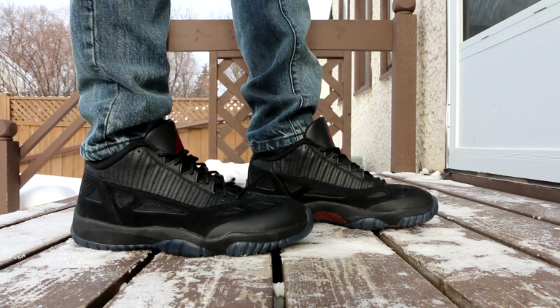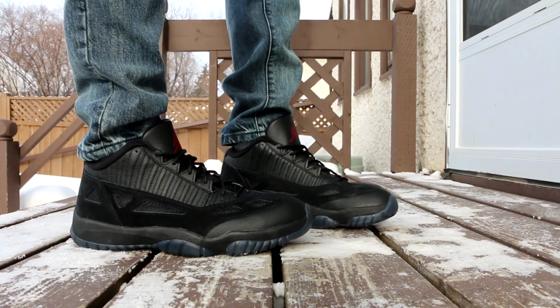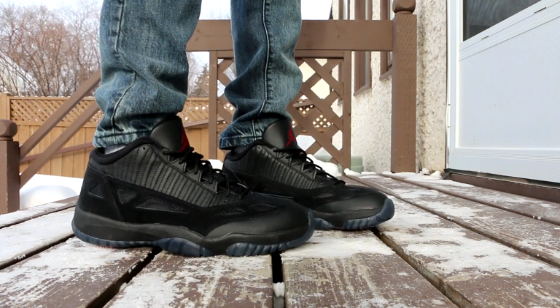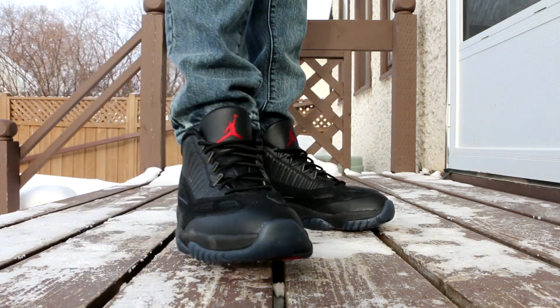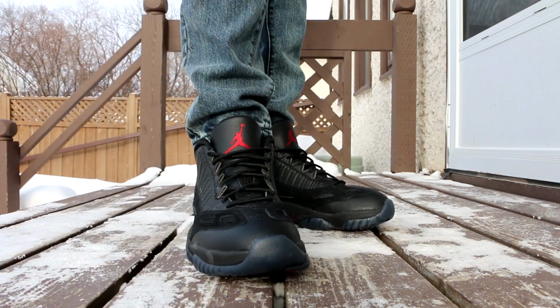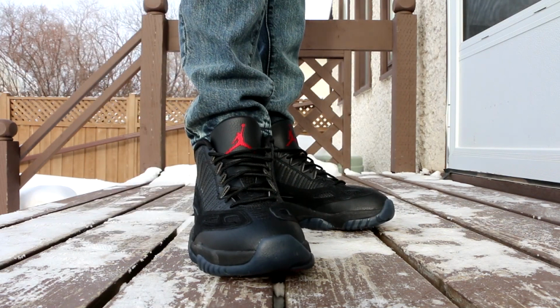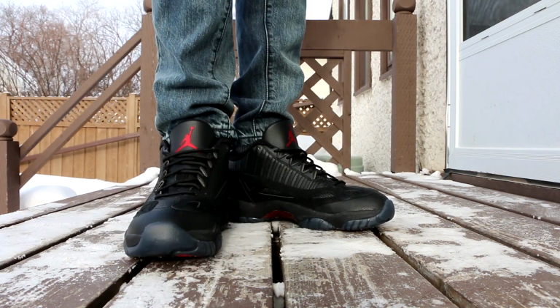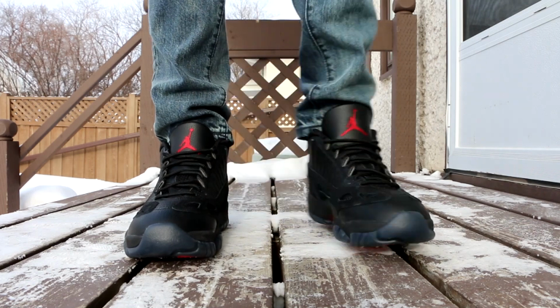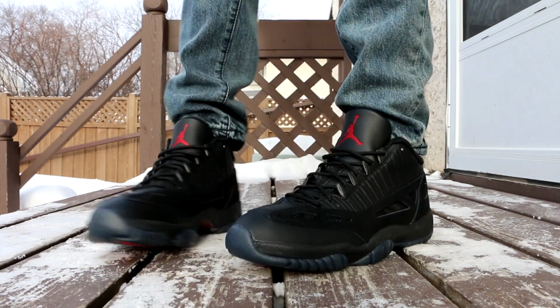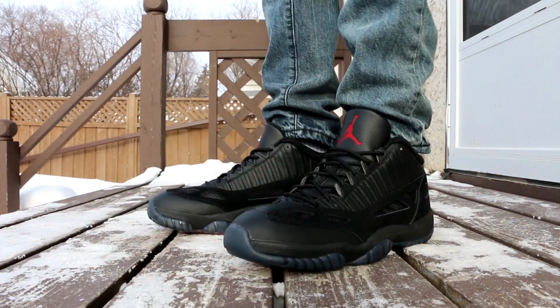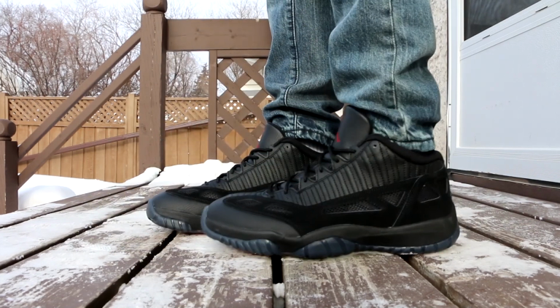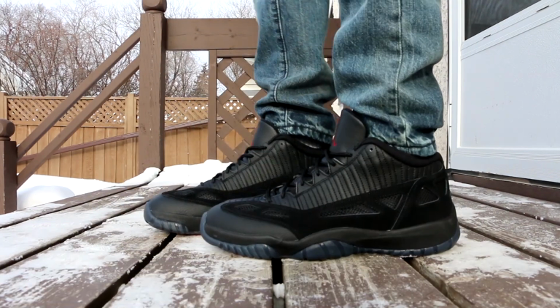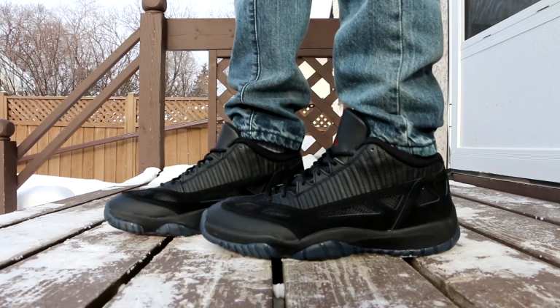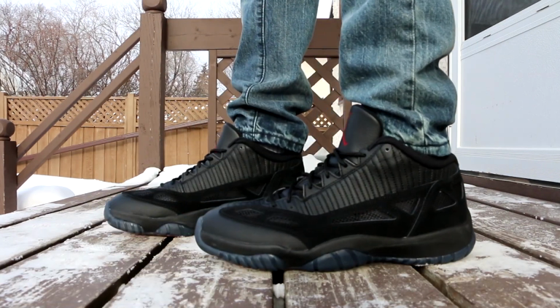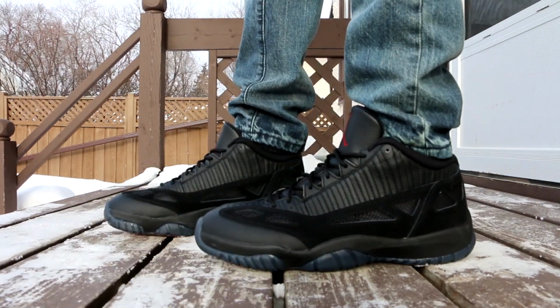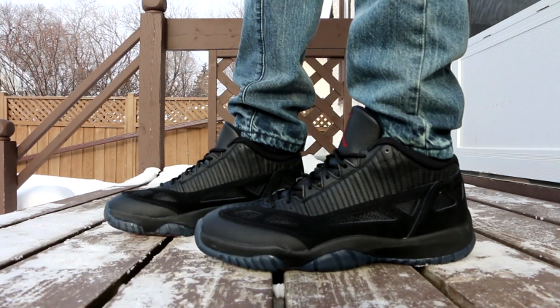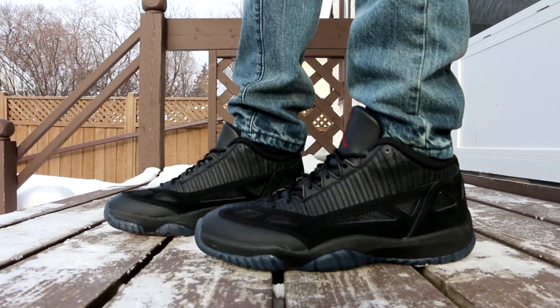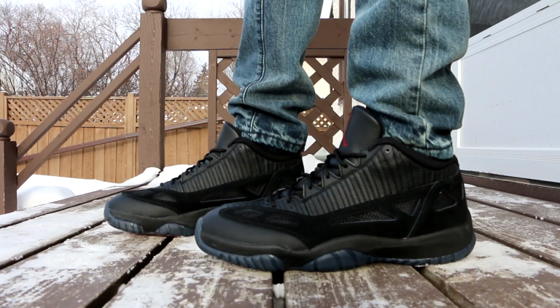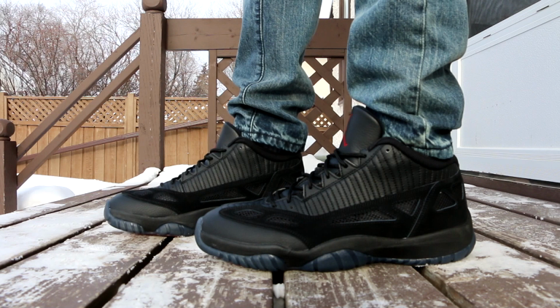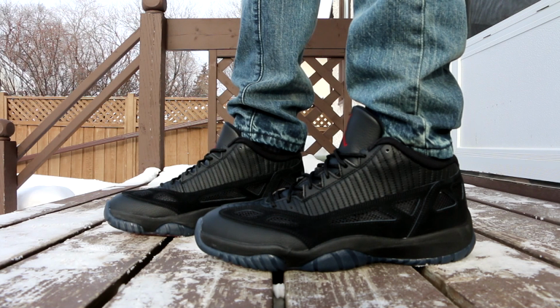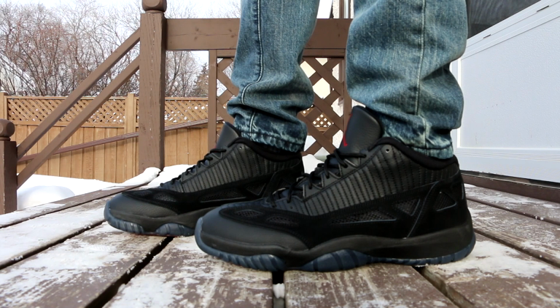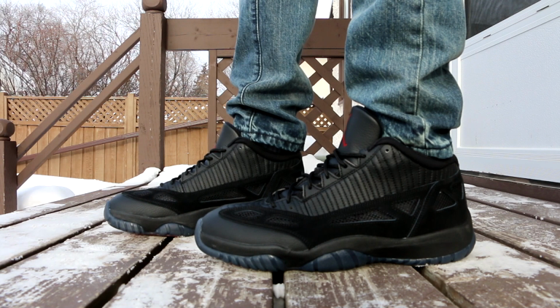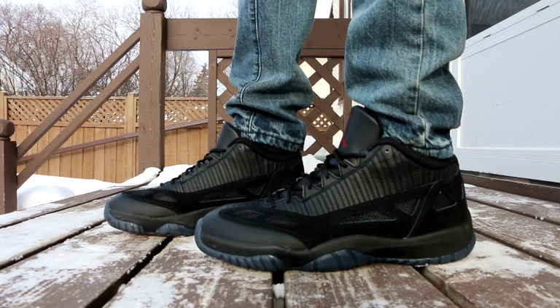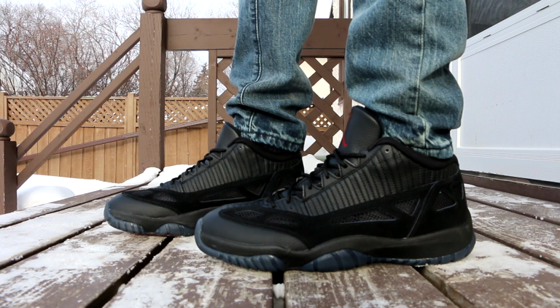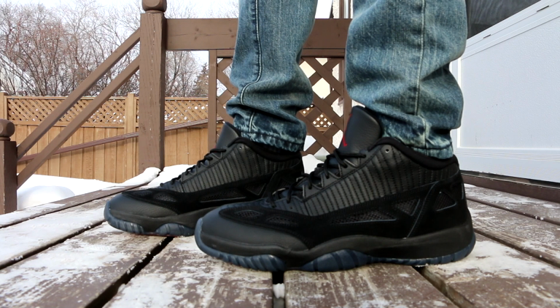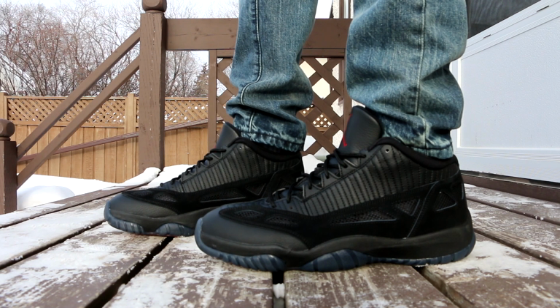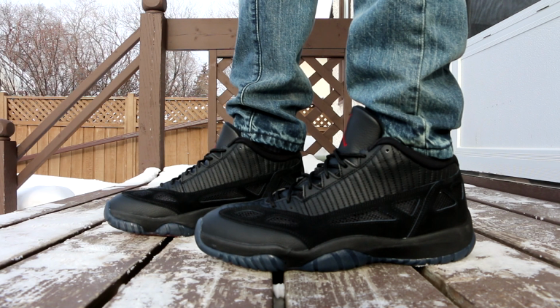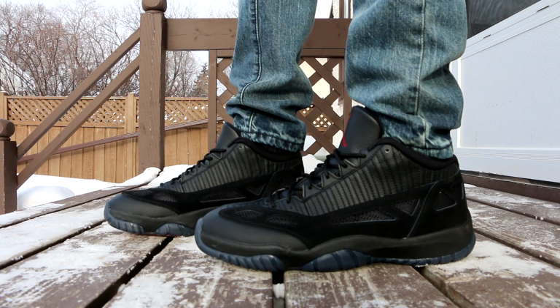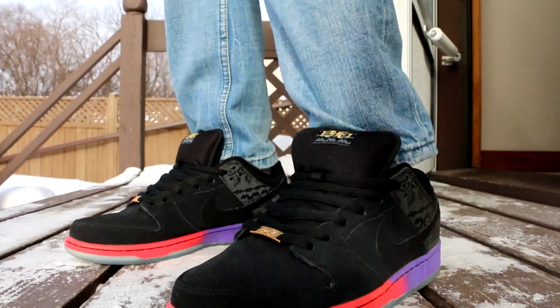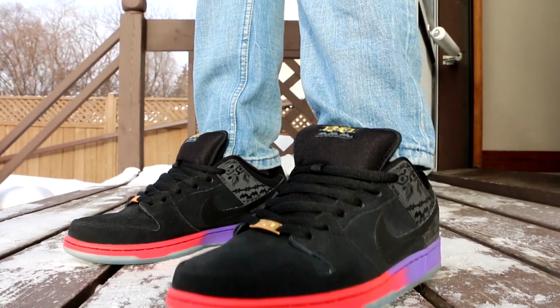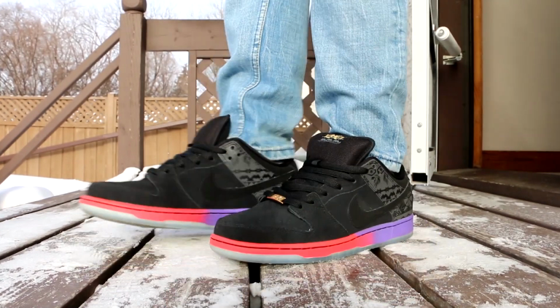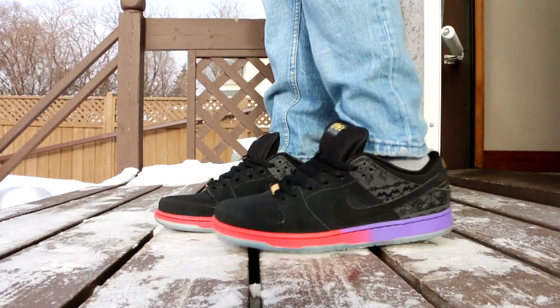One thing I love about the Jordan 11 IE Low is that they come with proper eyelets on the shoe. I'm not a huge fan of the eyelets or the lacing system on the regular Jordan 11s, so the actual eyelets on the IE Low is a nice touch in my opinion.